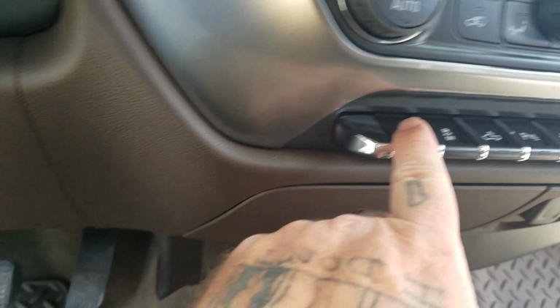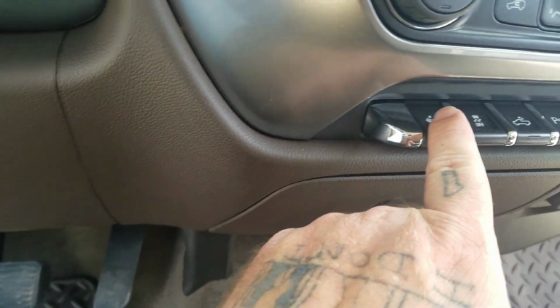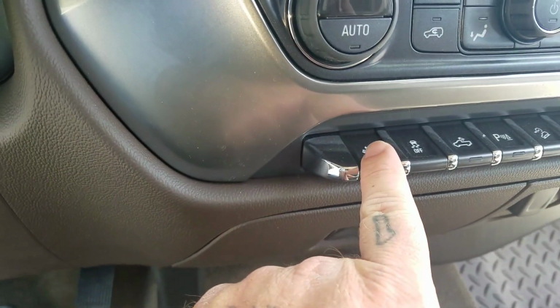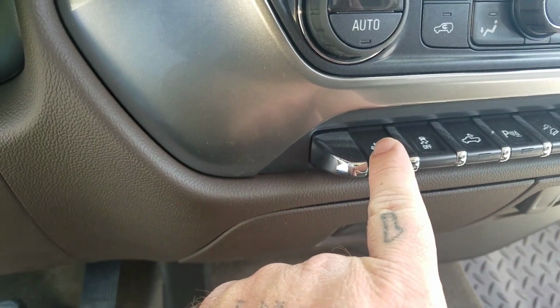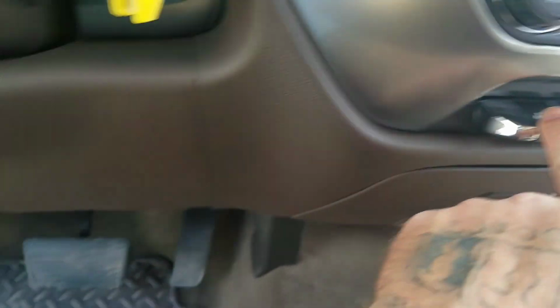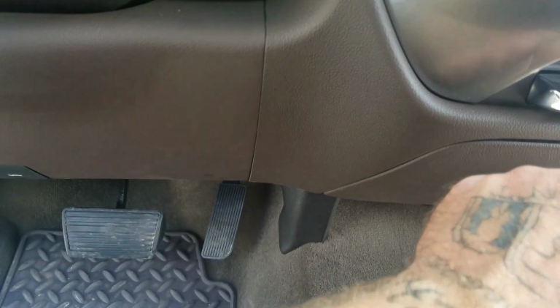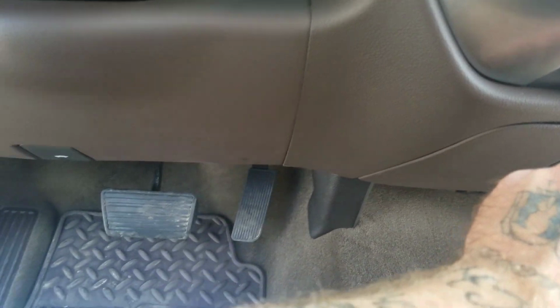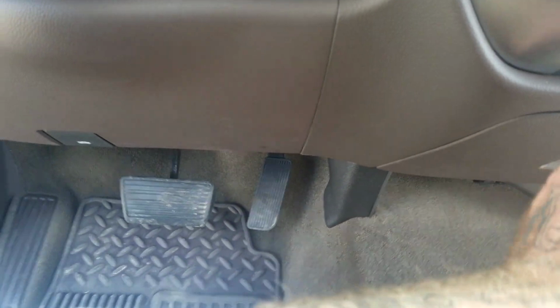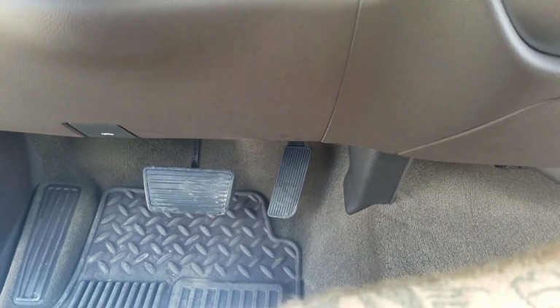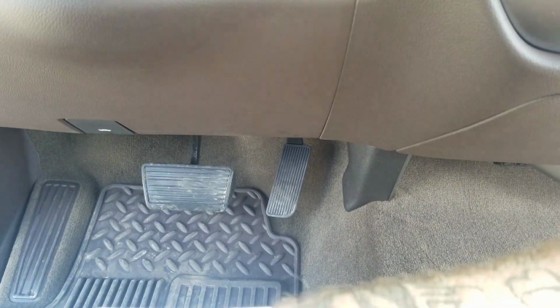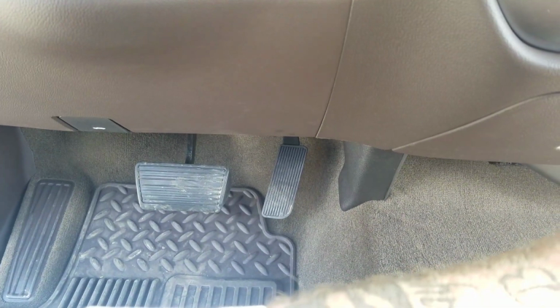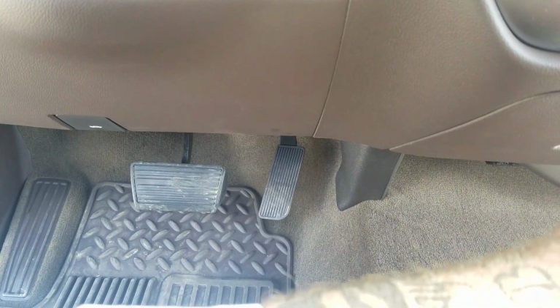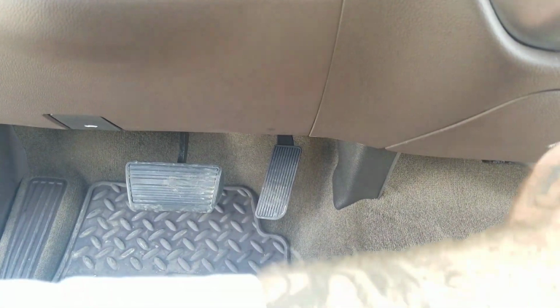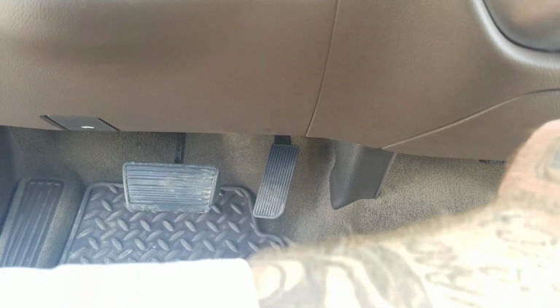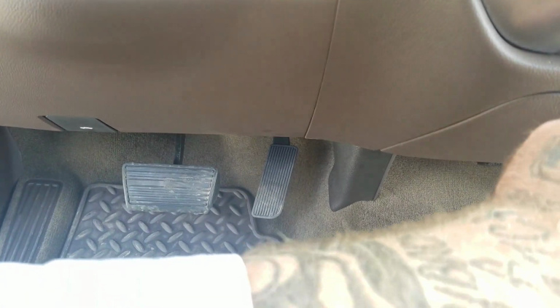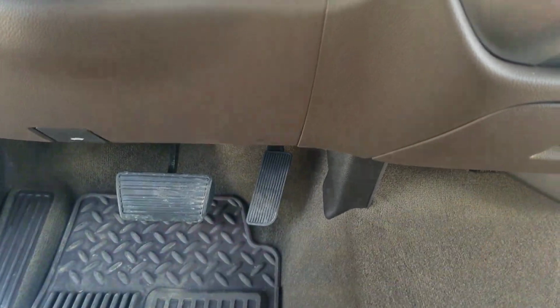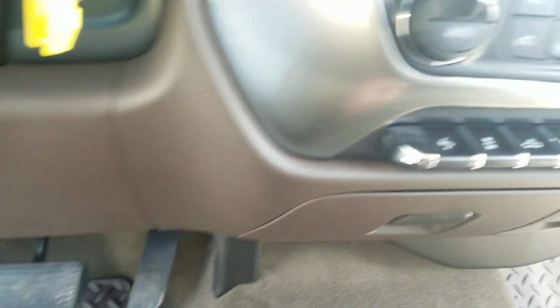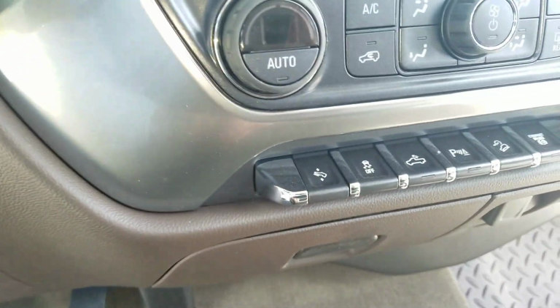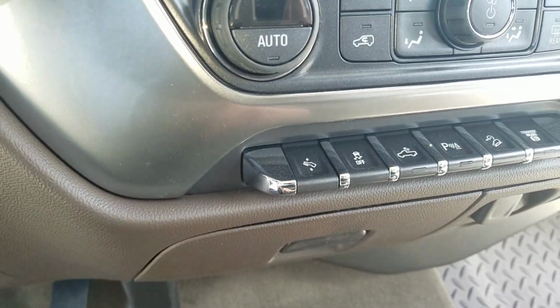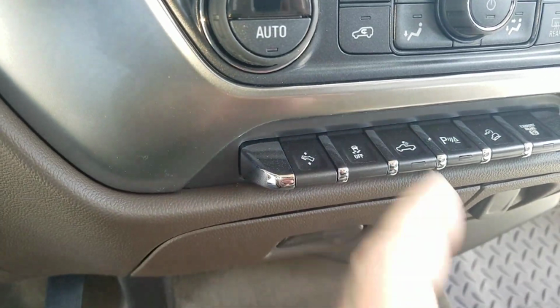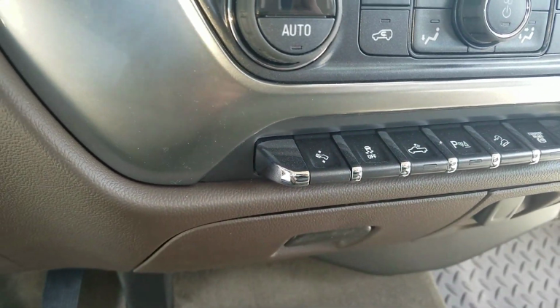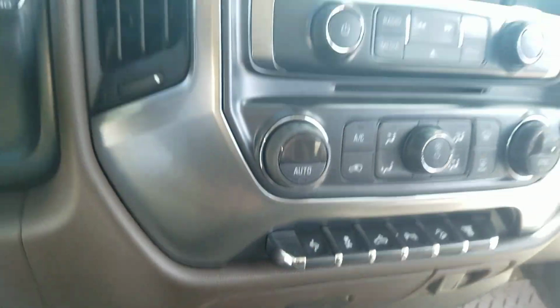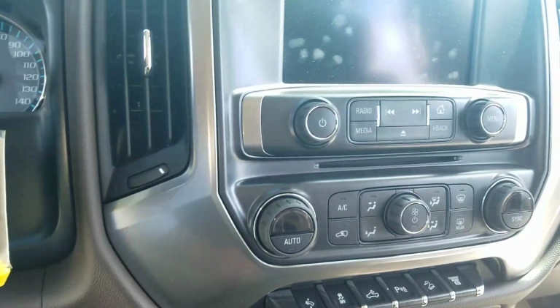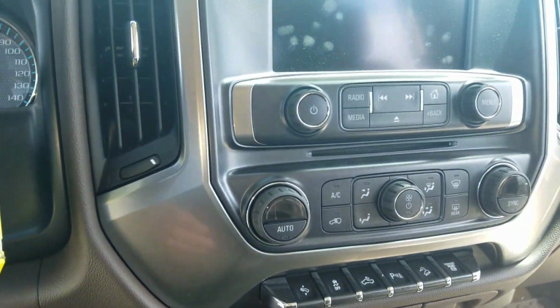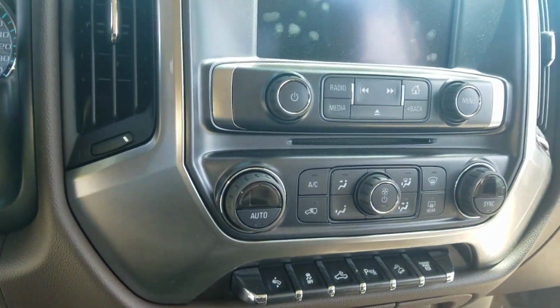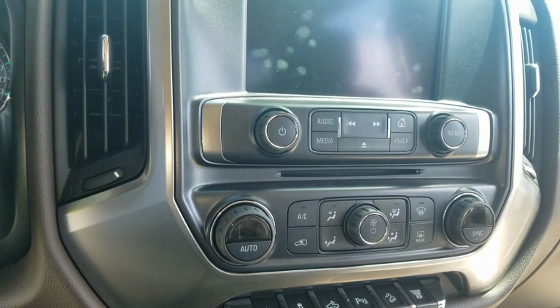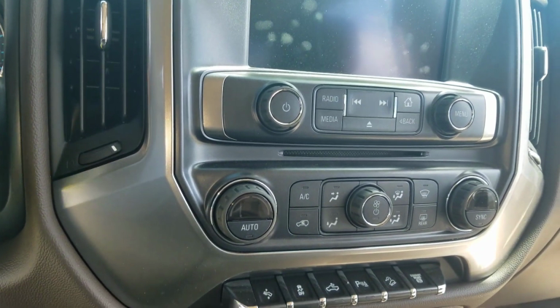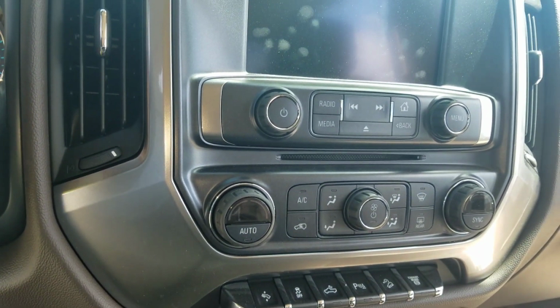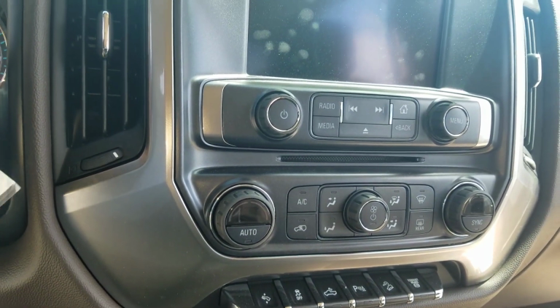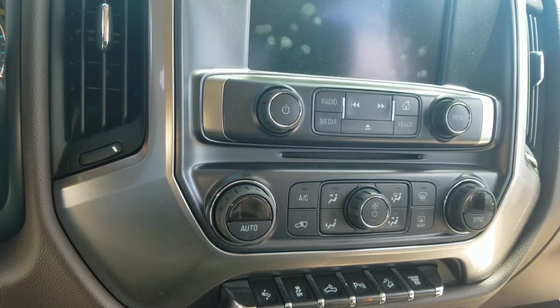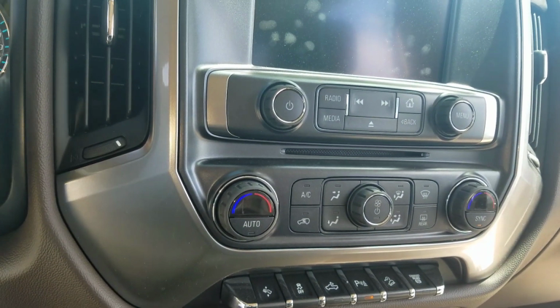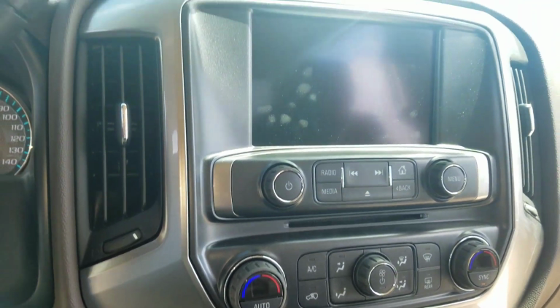This does also have the power adjustable pedals — just press the button and it moves your pedals up and down. It works out great, especially on a long trip. Traction control, AM/FM, satellite radio, CD player, and dual climate control.